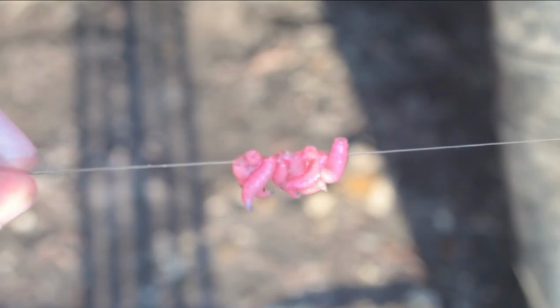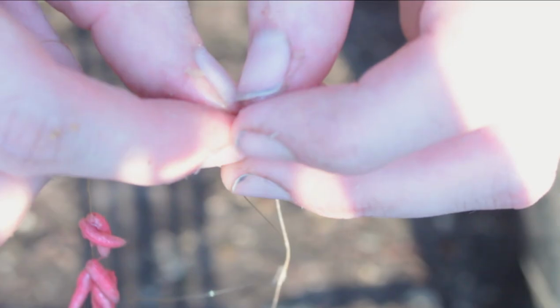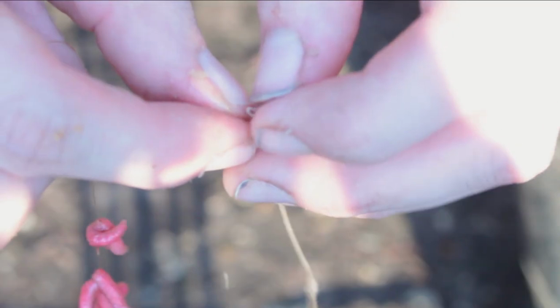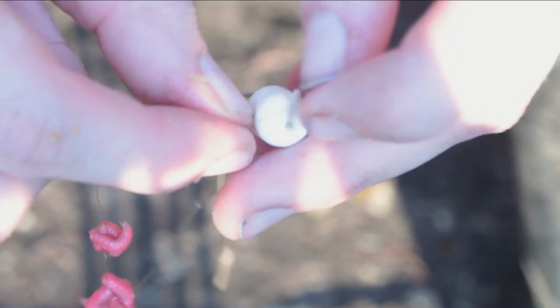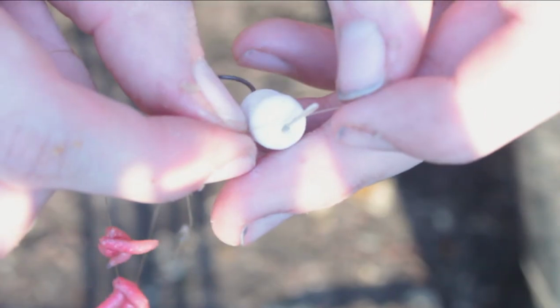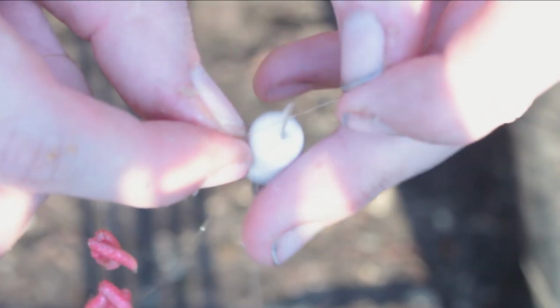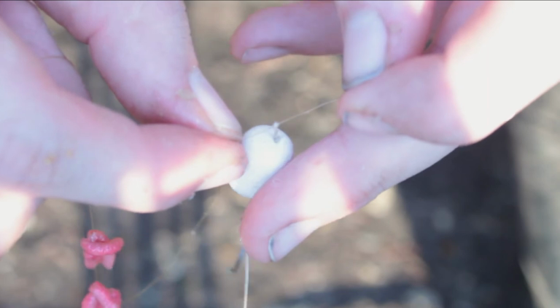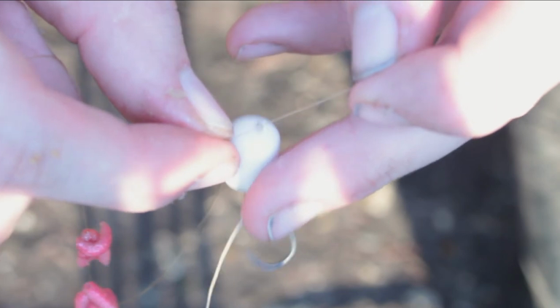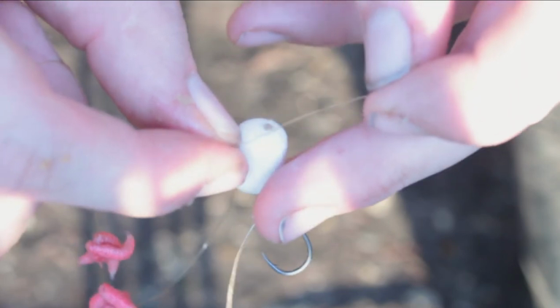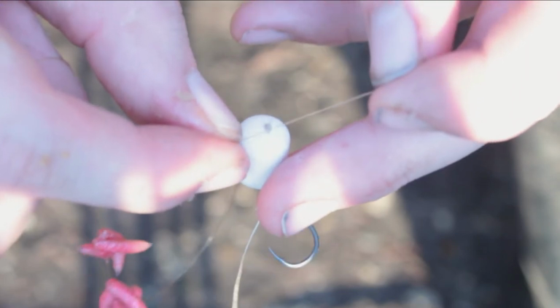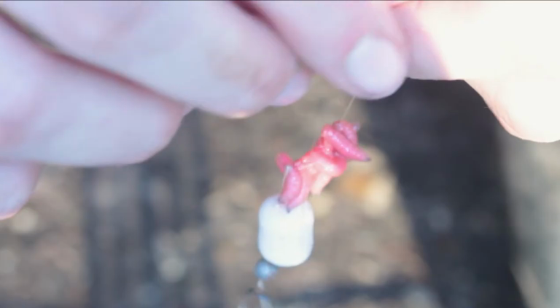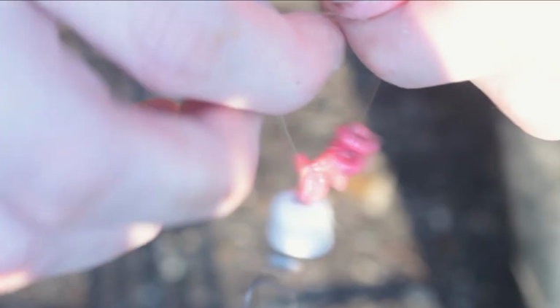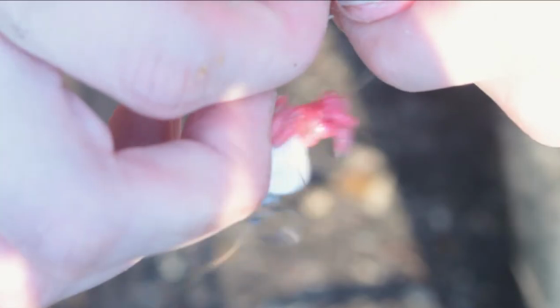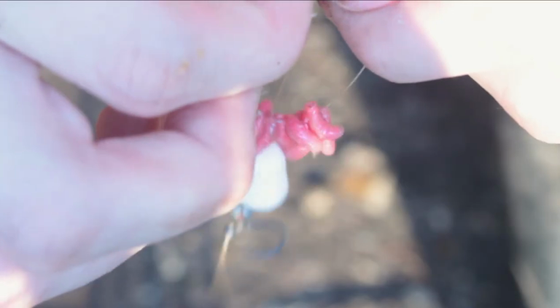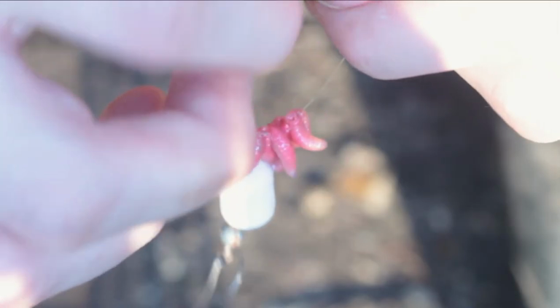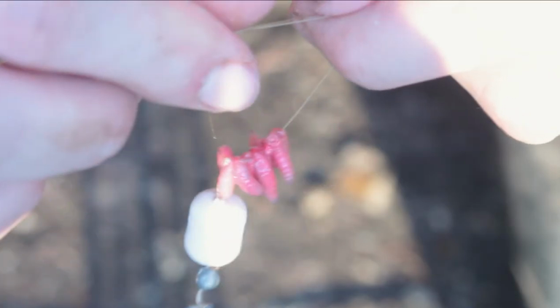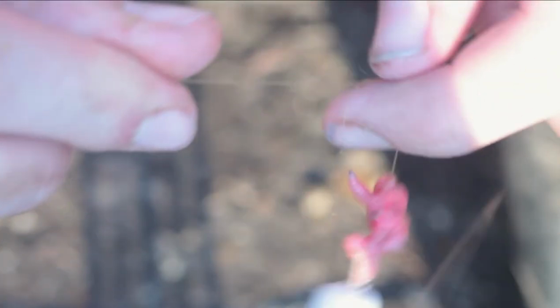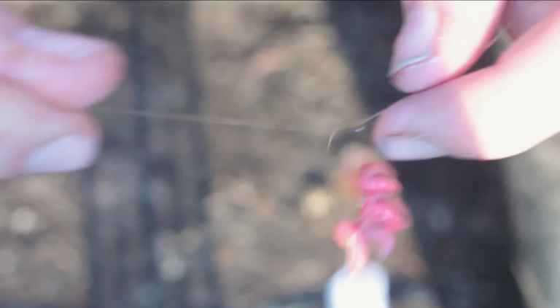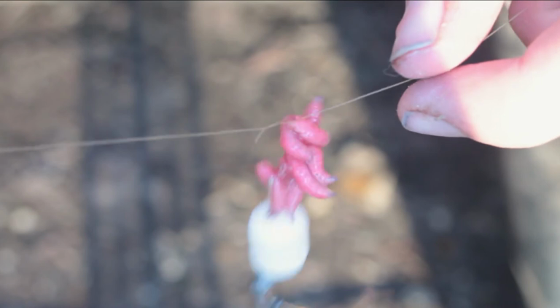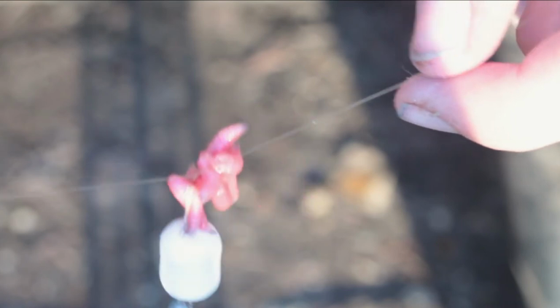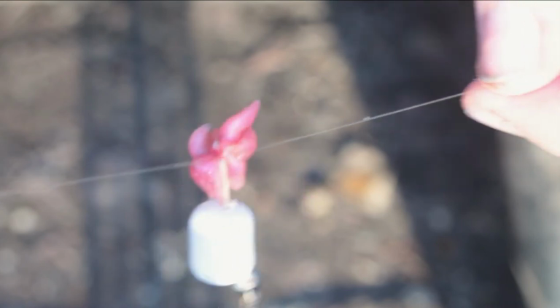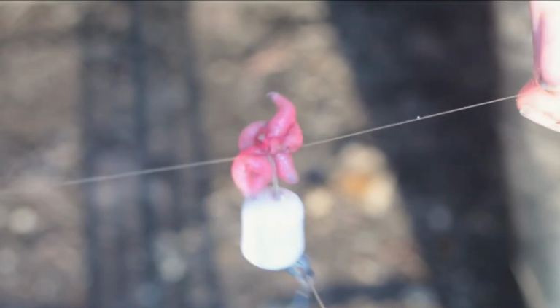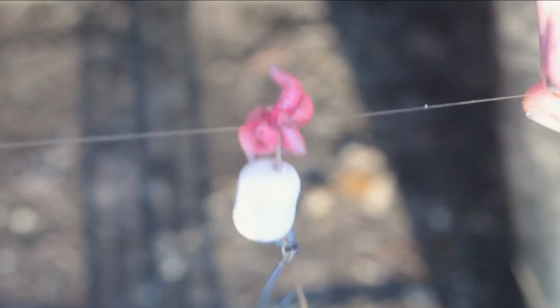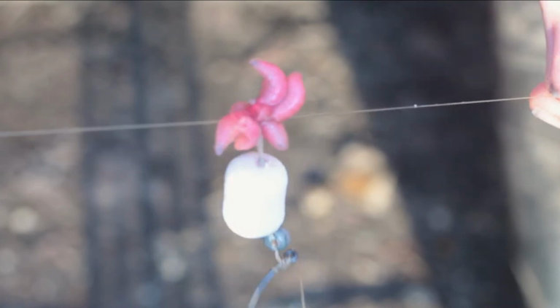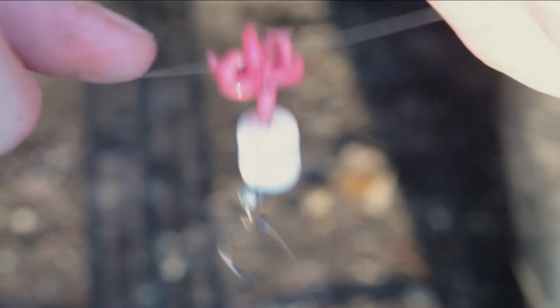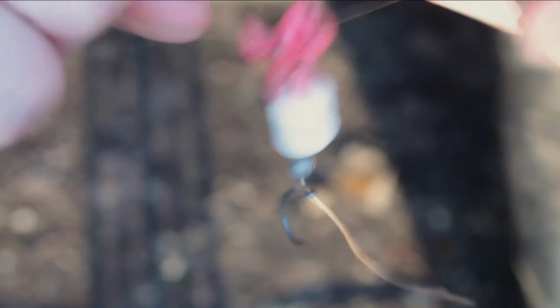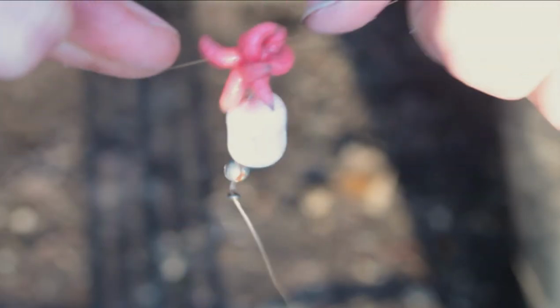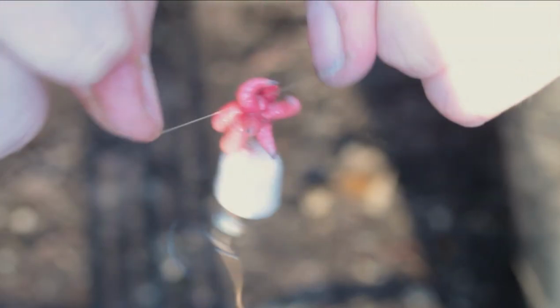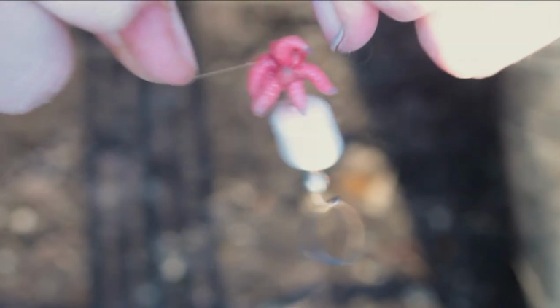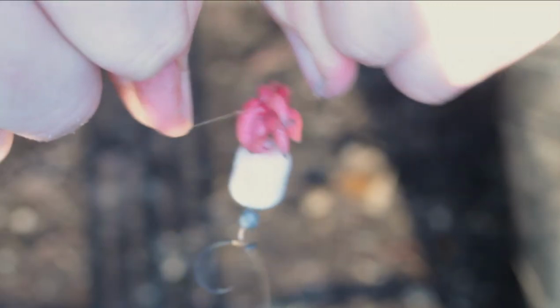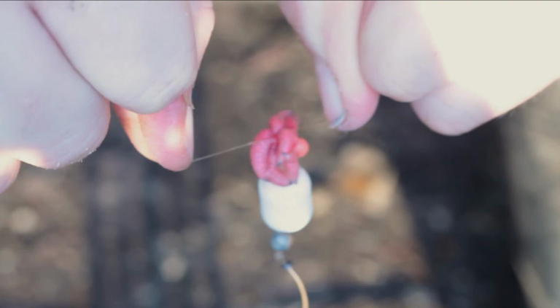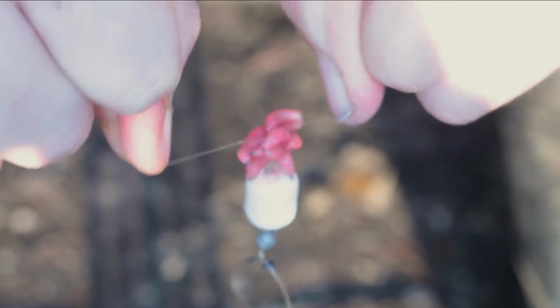Now, thread the line through the loop on the ends of the hair rig and tie both ends using a granny knot. Repeat 3 times.